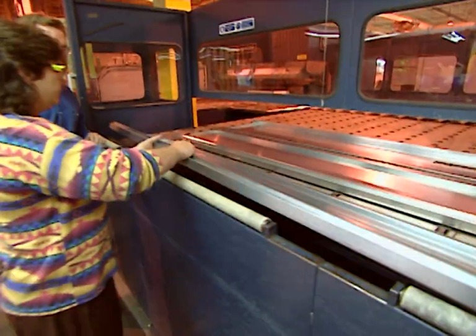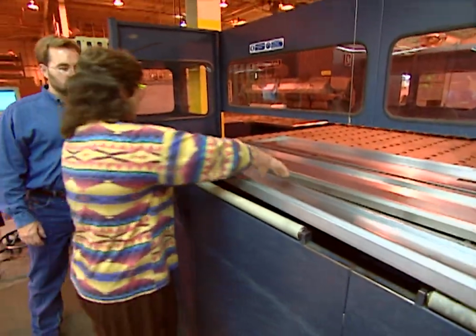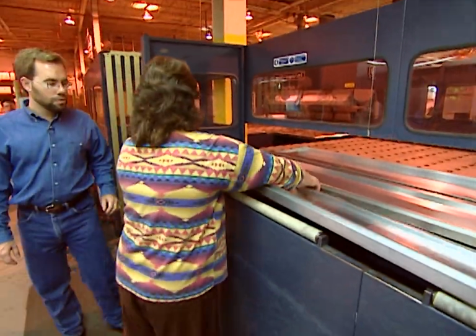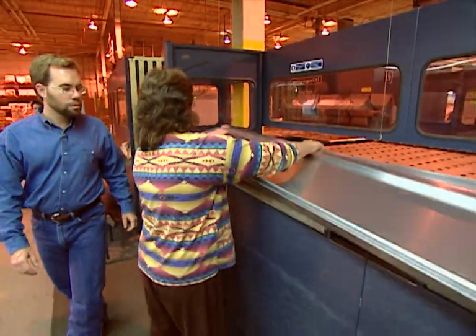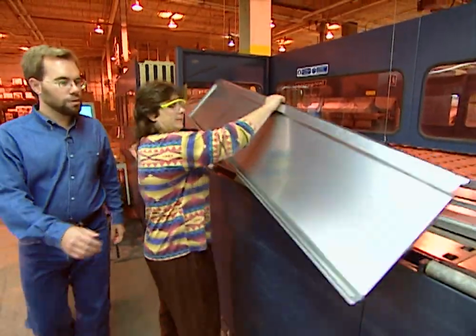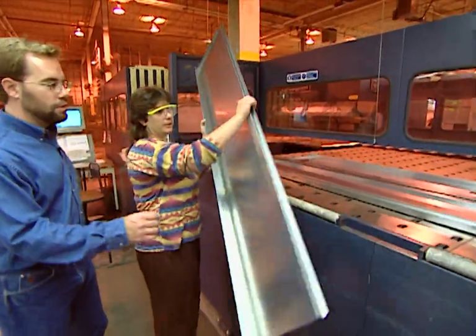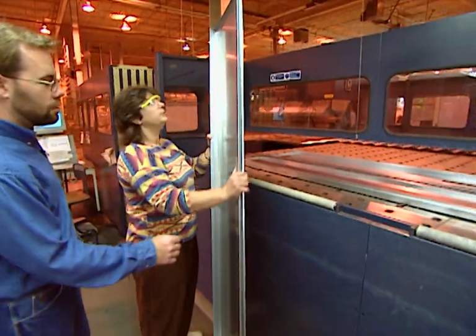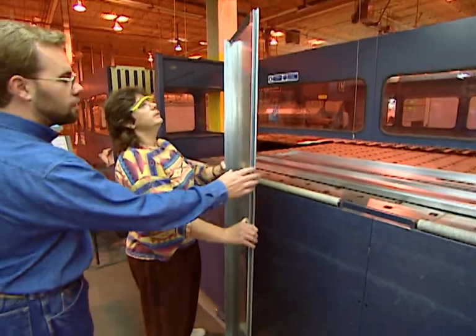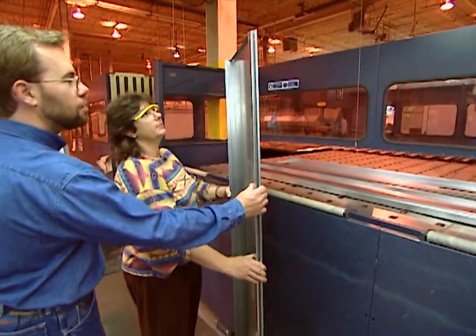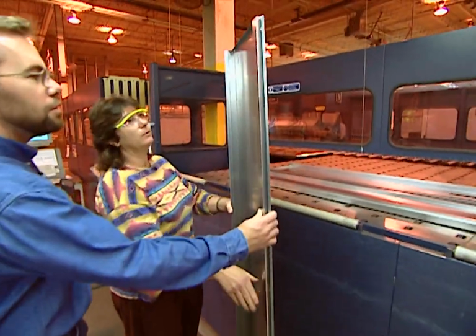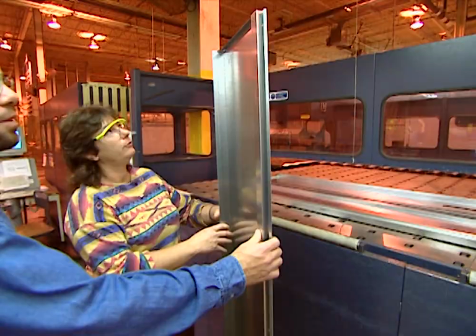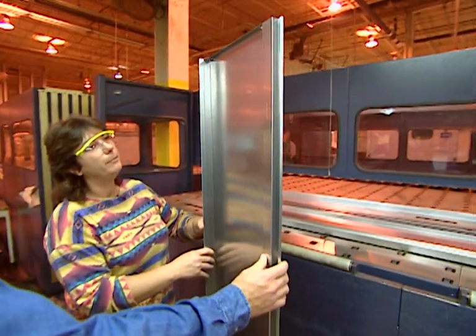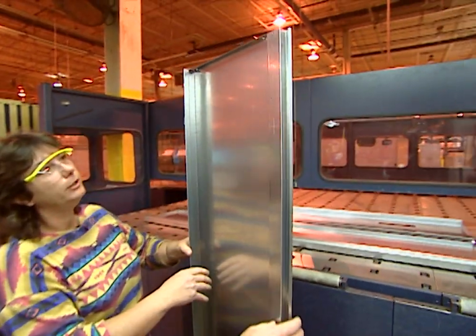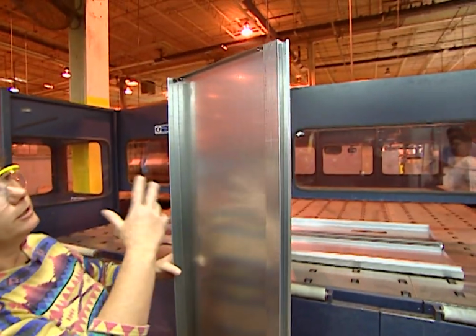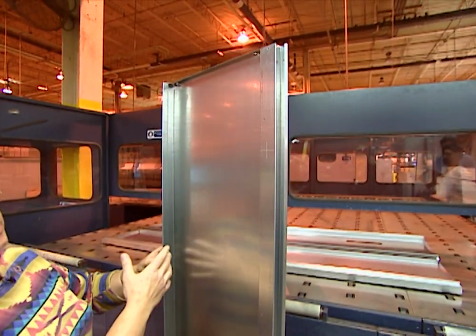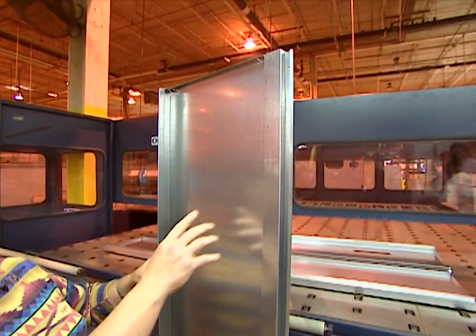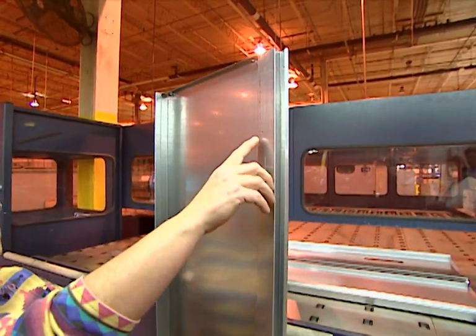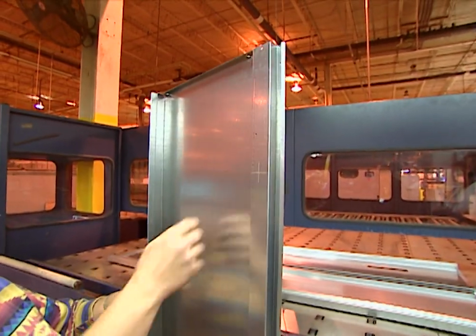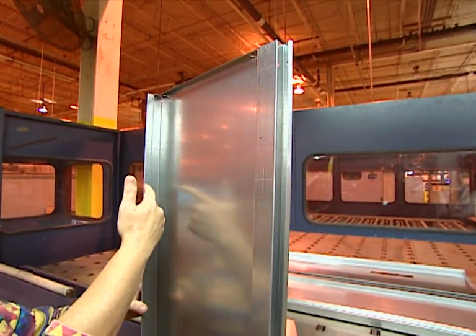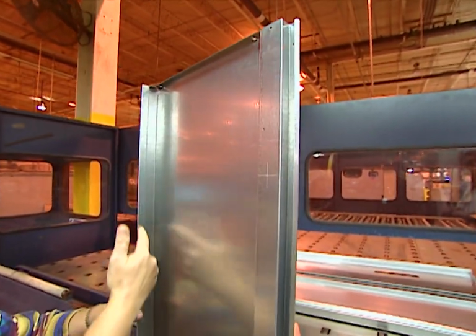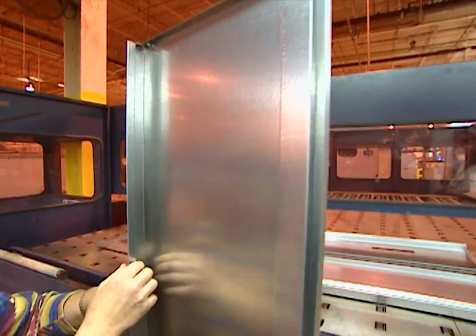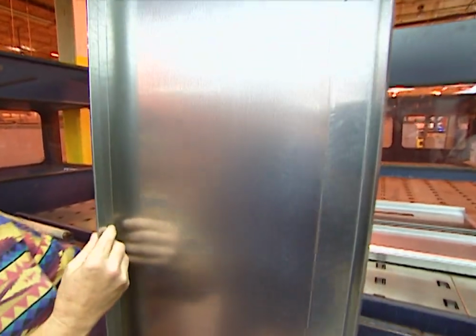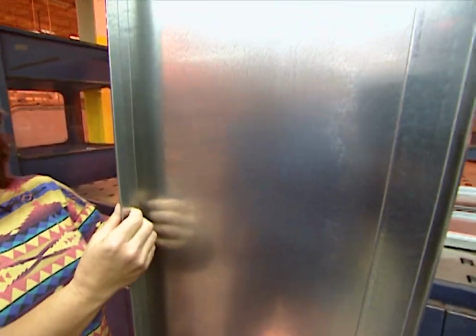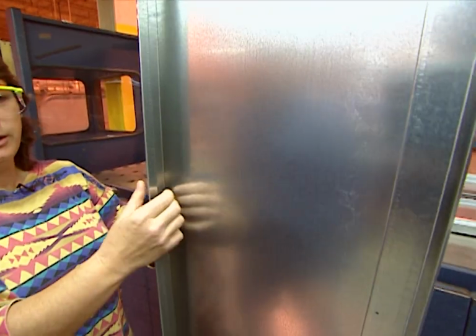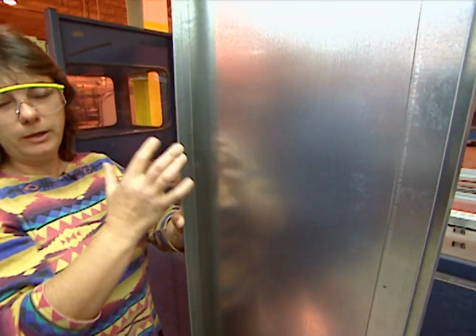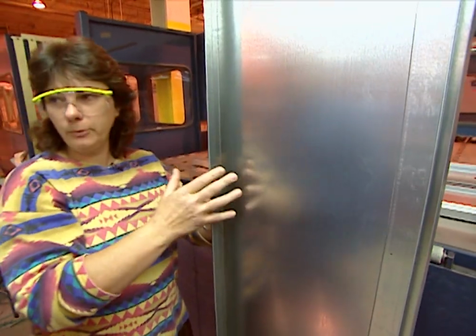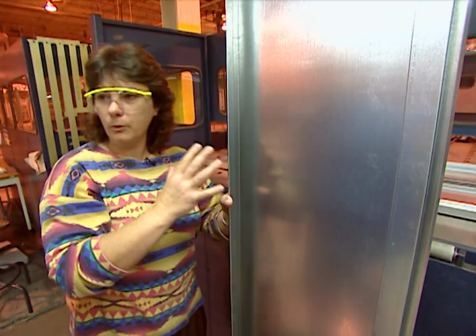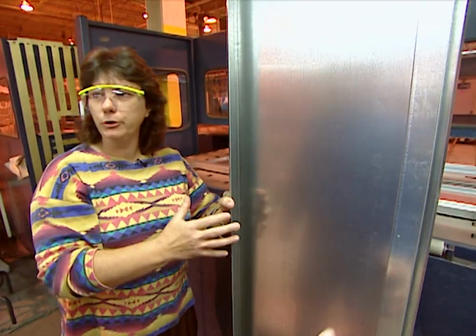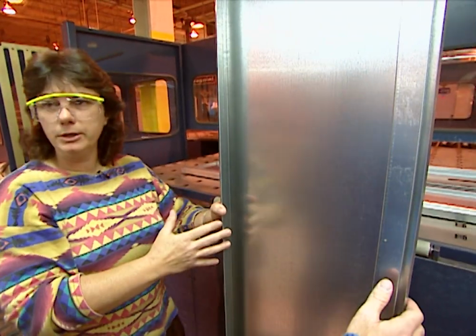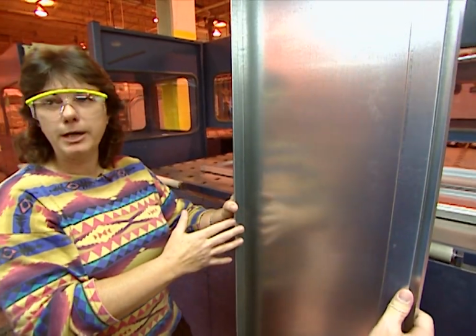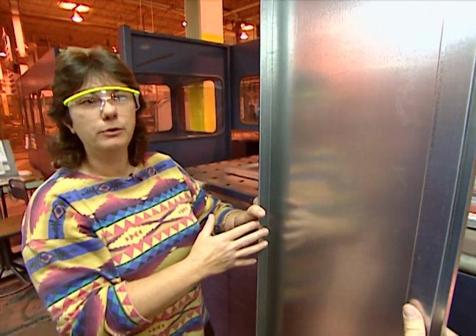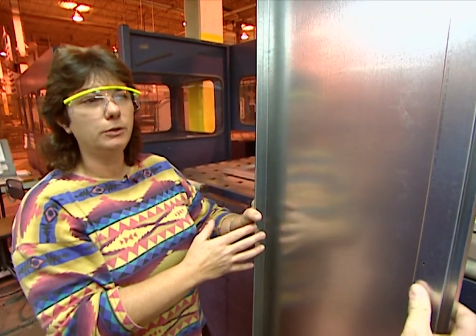This is the back of the actual cabinetry. This machine does the punches, the bends, the folds — it forms the entire cabinetry of the unit from raw material.